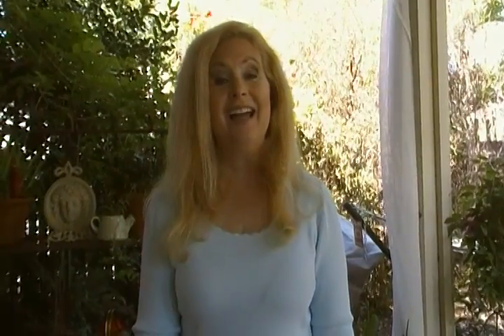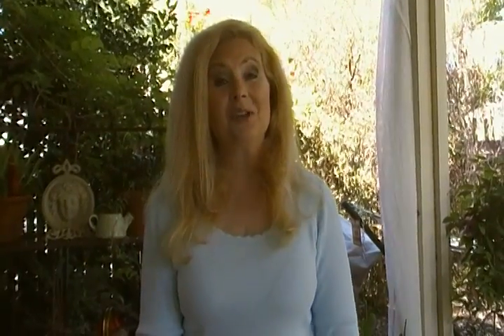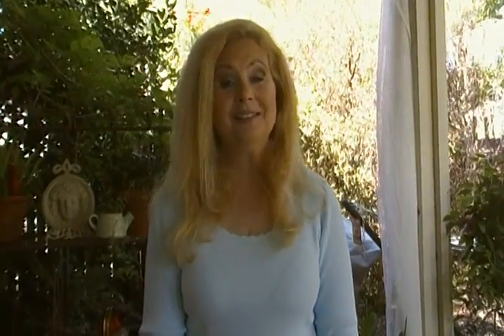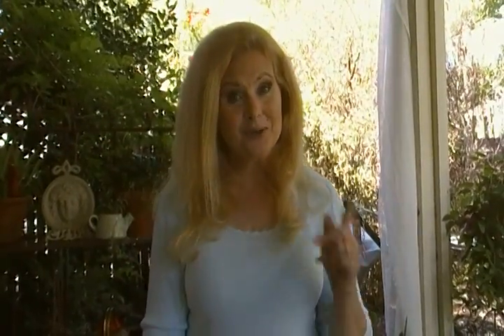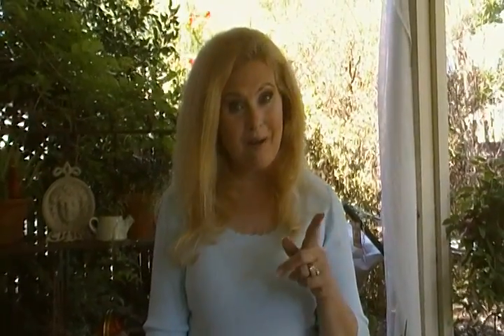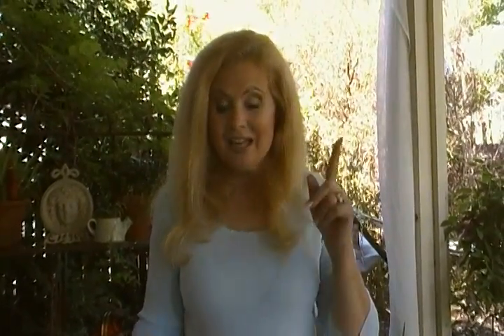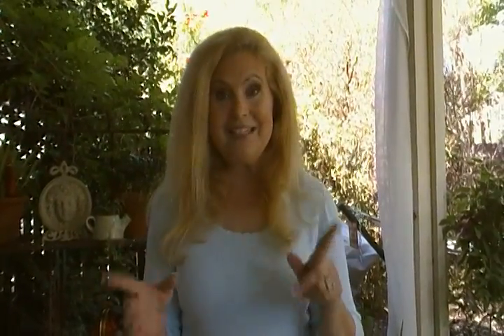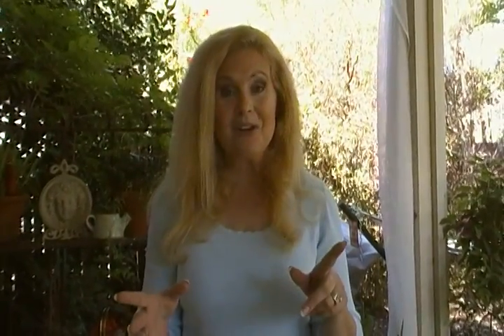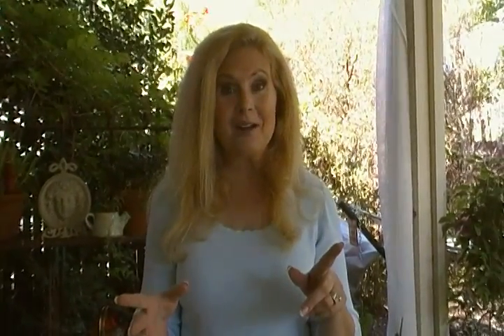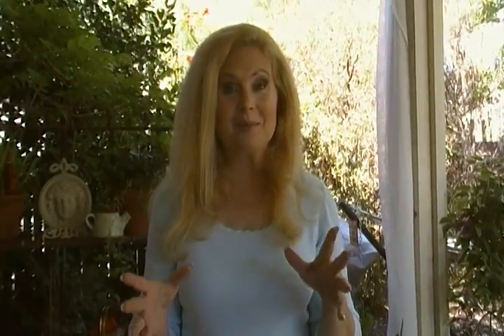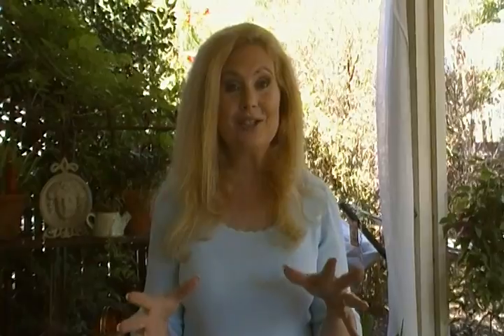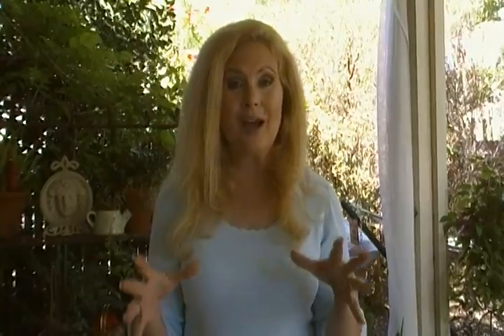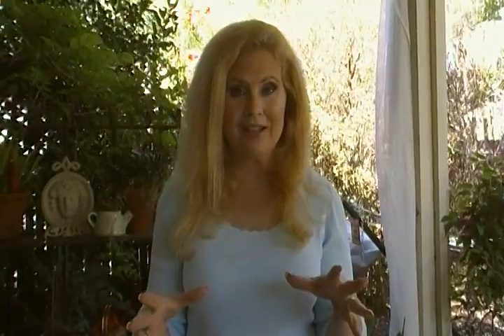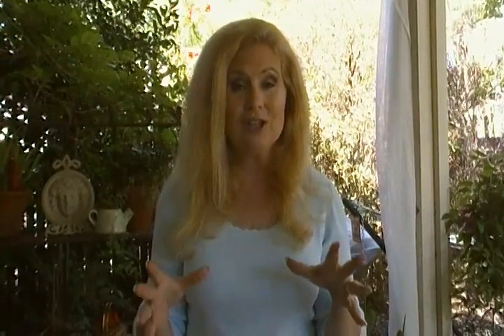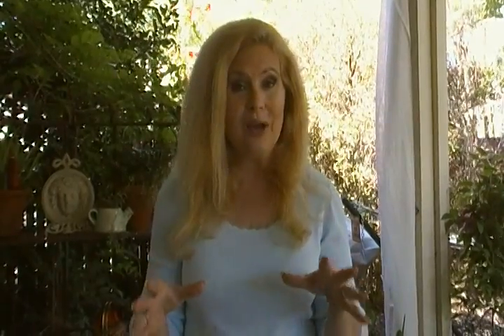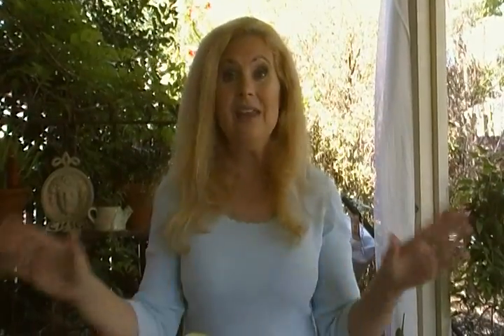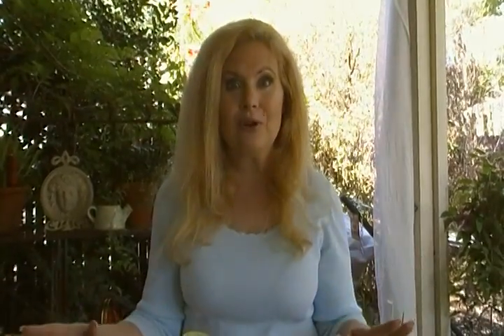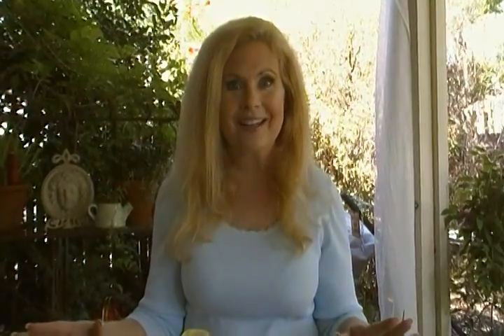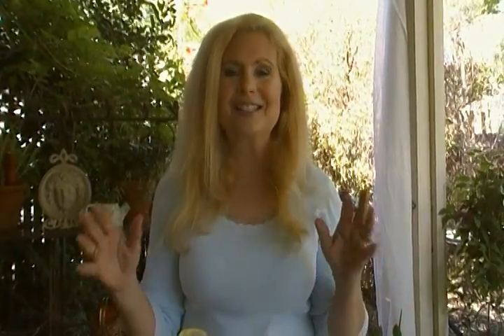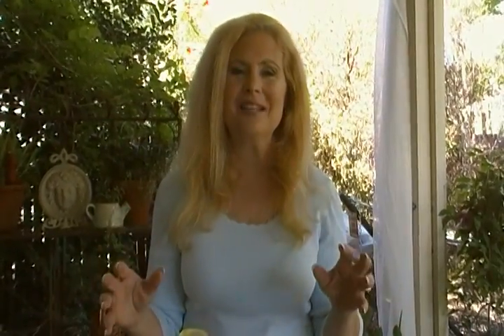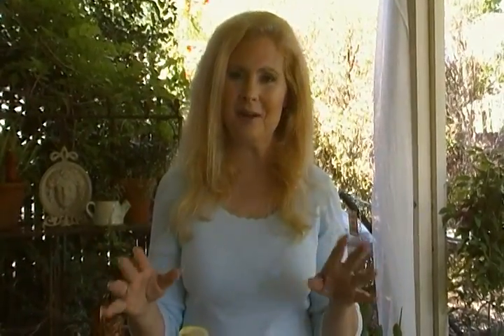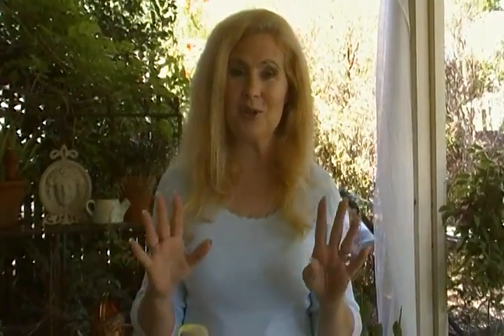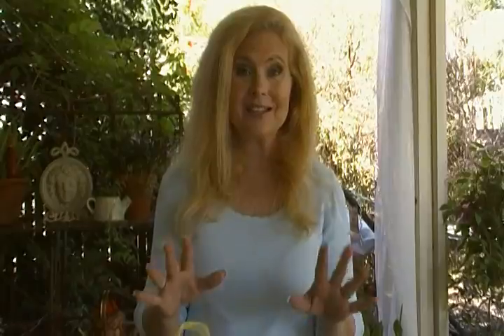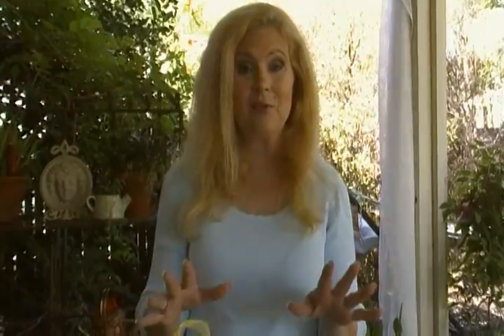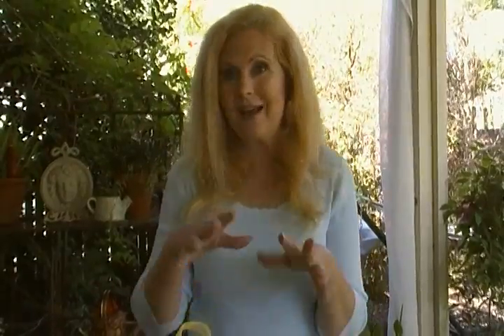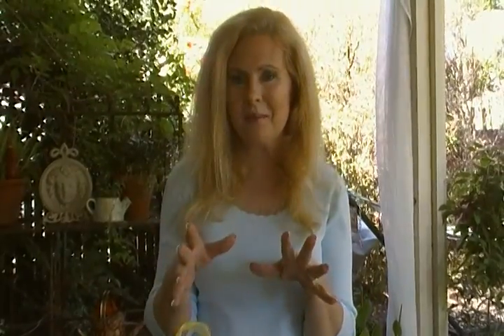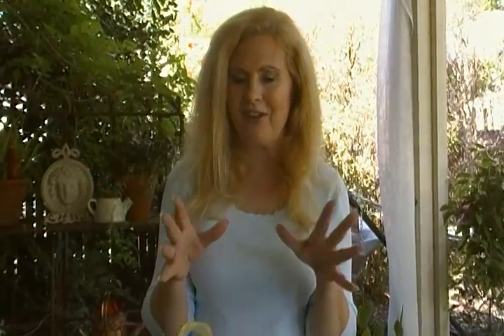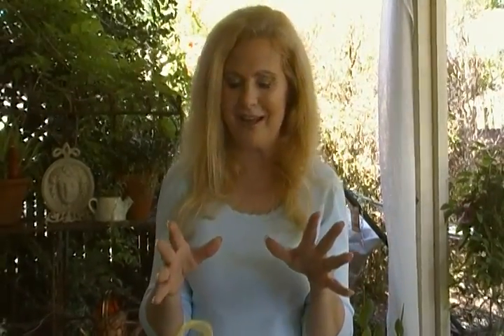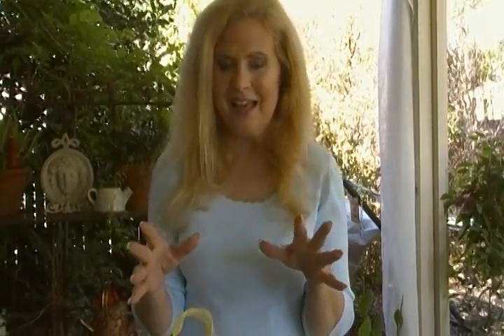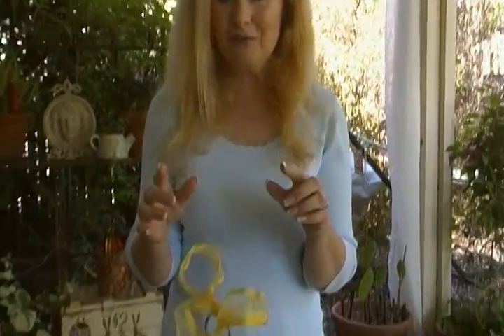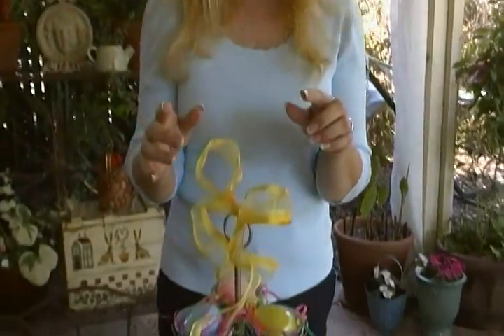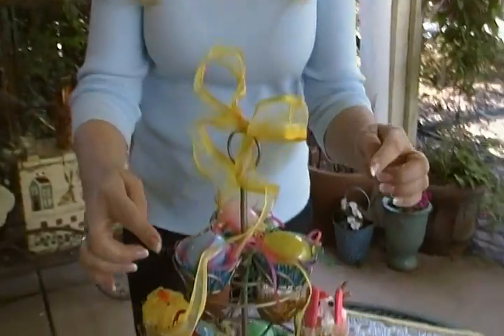Hi, I'm Joni Hilton, your YouTube mom. Today we're going to talk about some Easter cupcakes you can do even if you don't cook. It's so easy and fun. I'm going to show you six clever ways to gussy them up for the holiday. The first one is this.